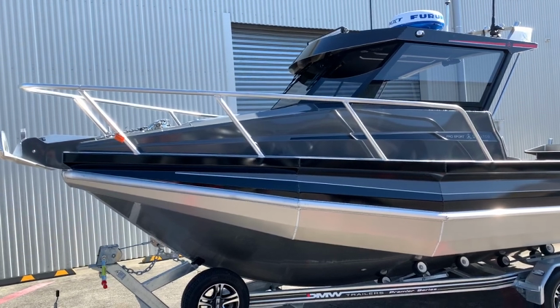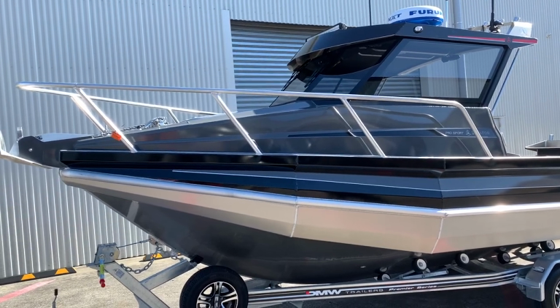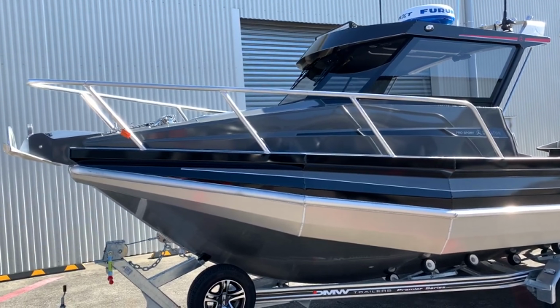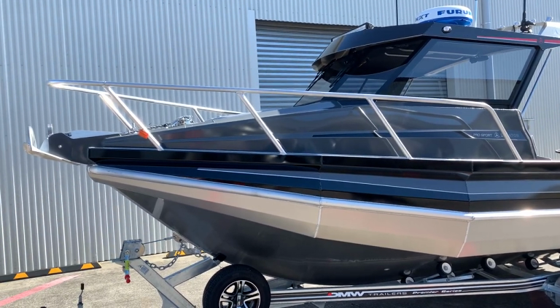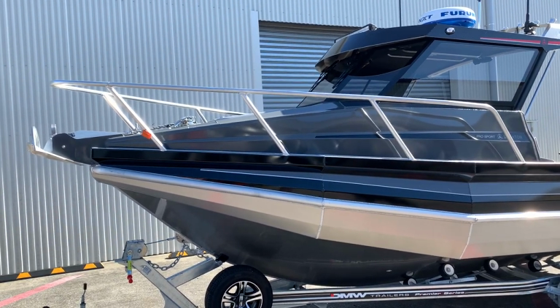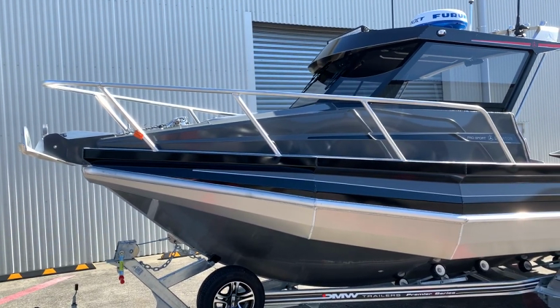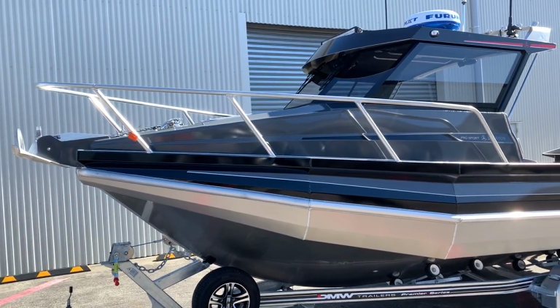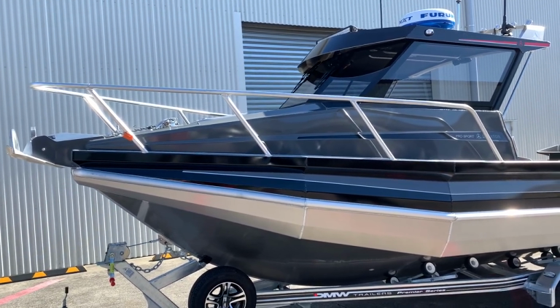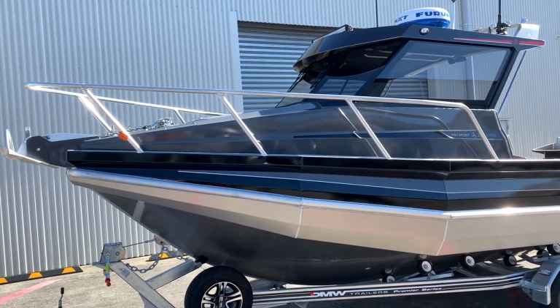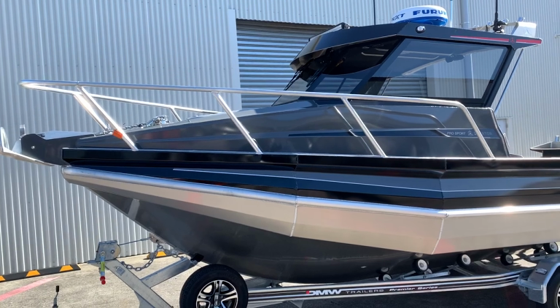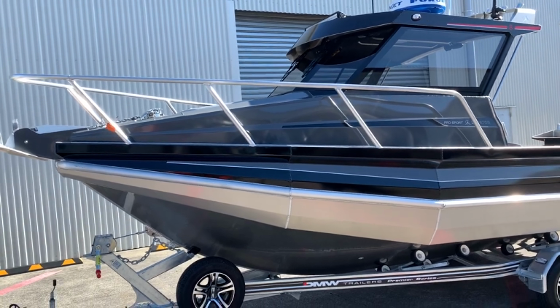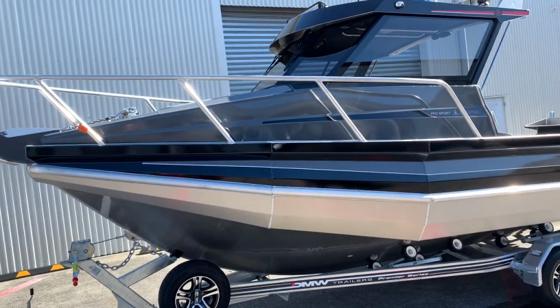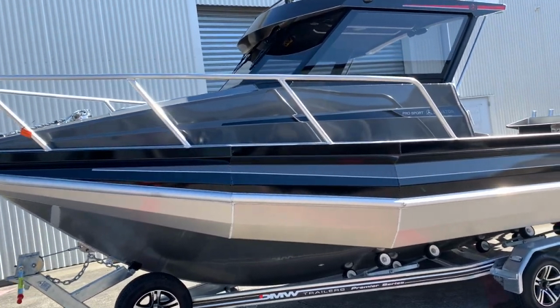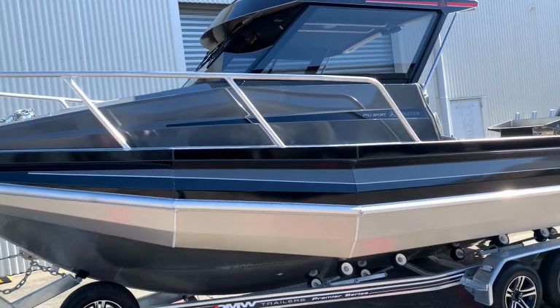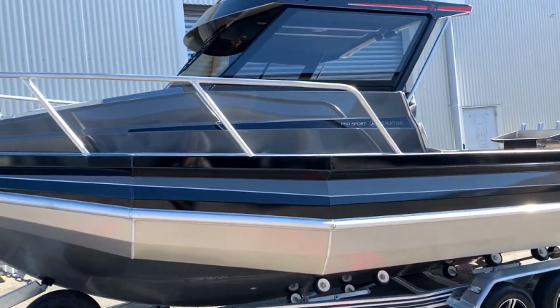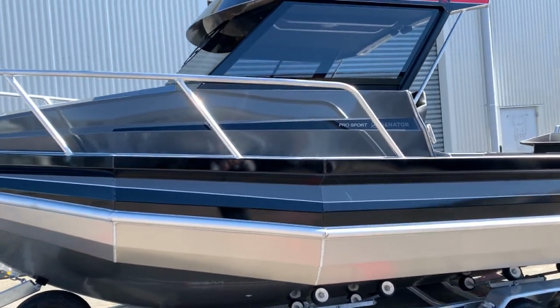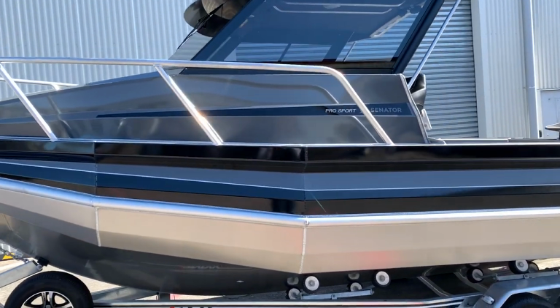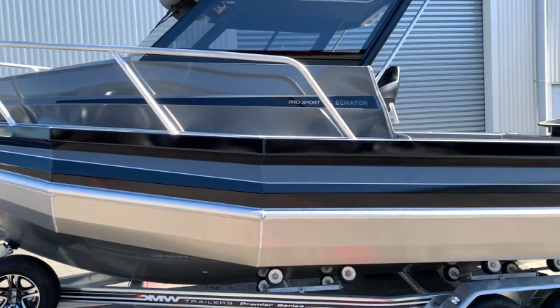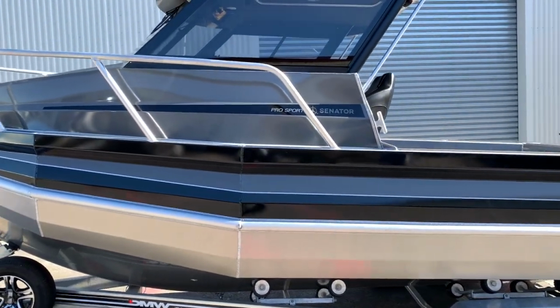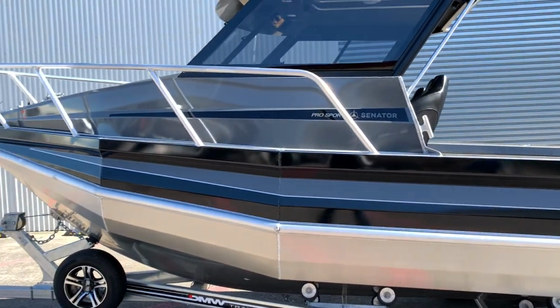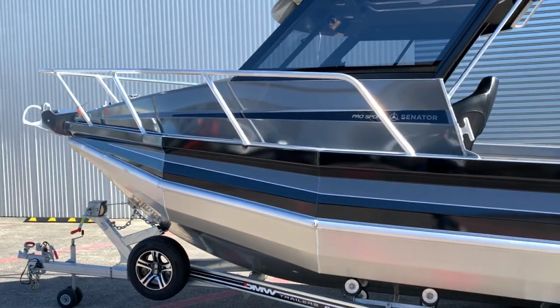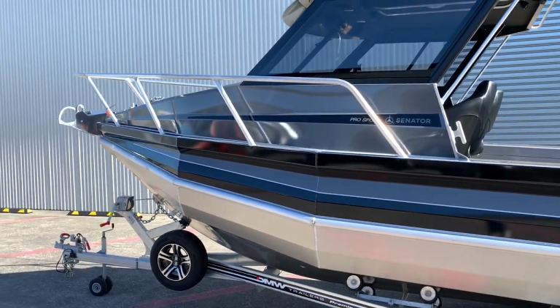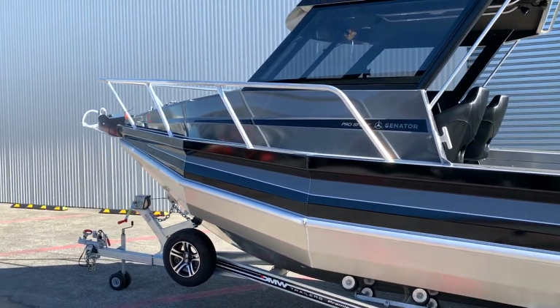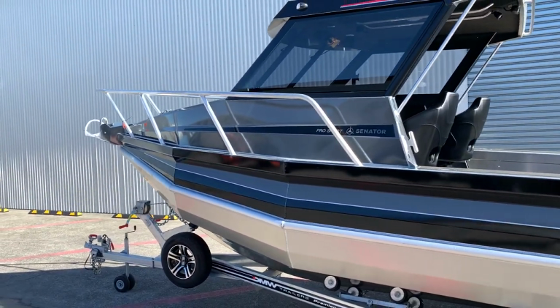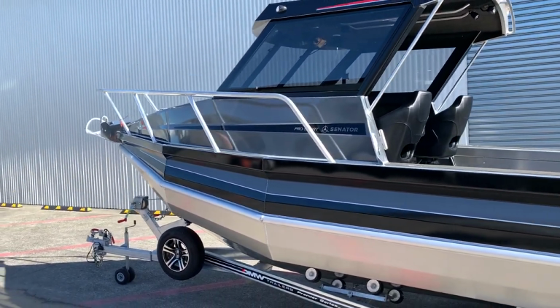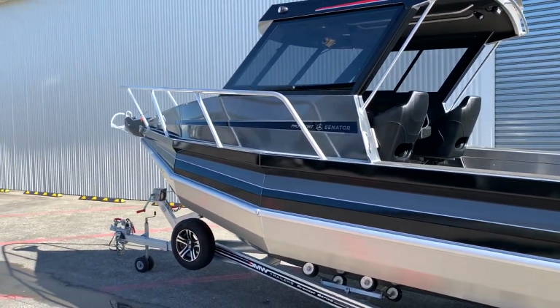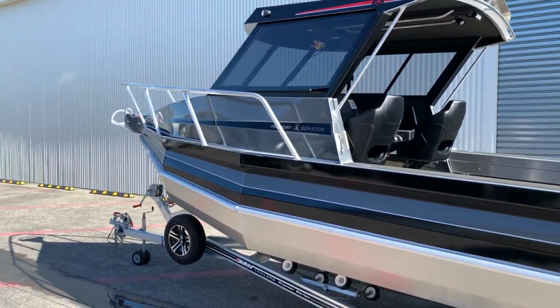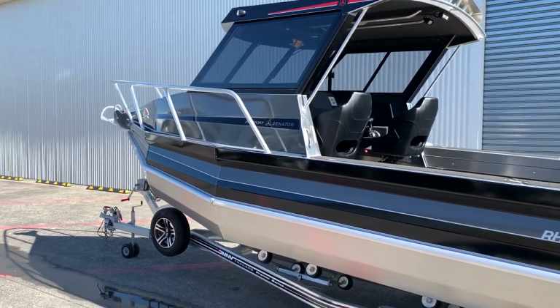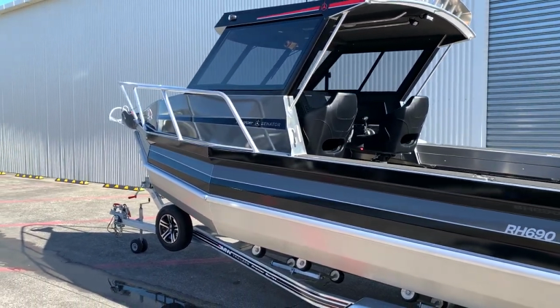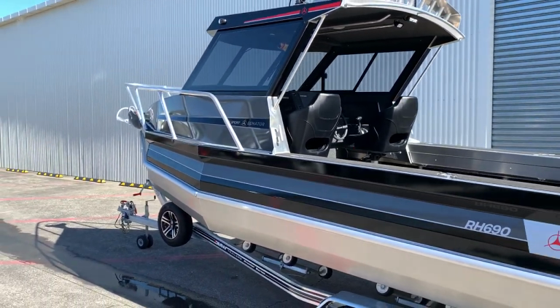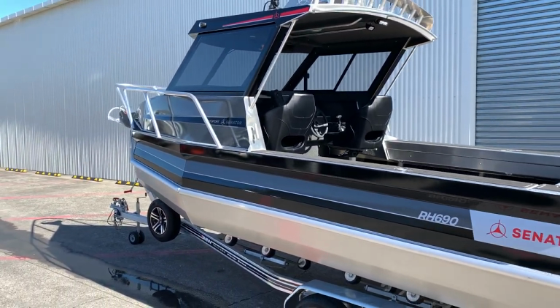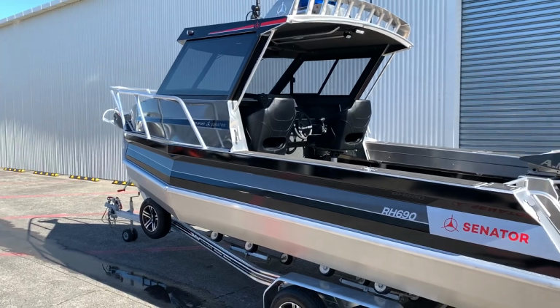Here we have one of the latest Senator RH 690s from our yard. This one has been labelled as a Pro Sport. This is our own variation of a Senator which includes a few custom finishes and a few other little bits that help to set us apart from other dealers.